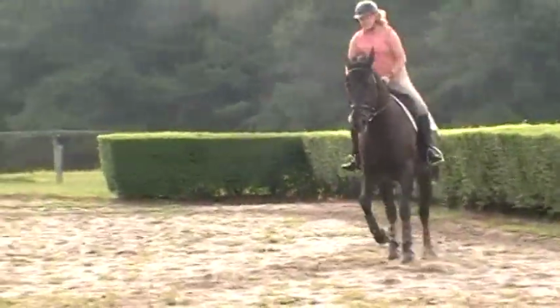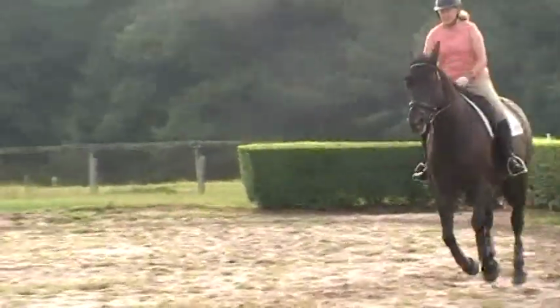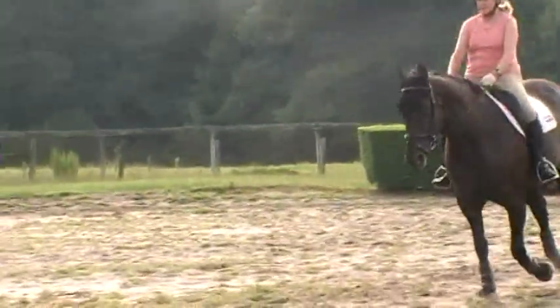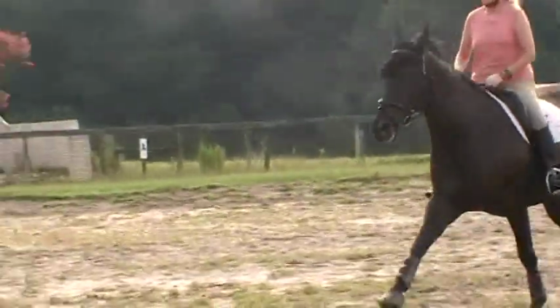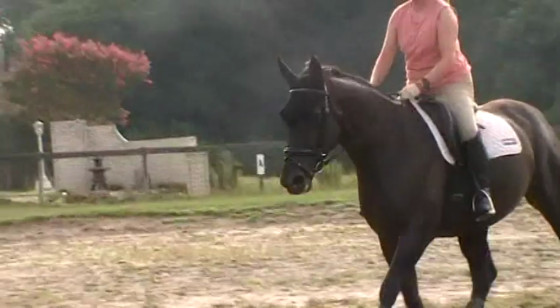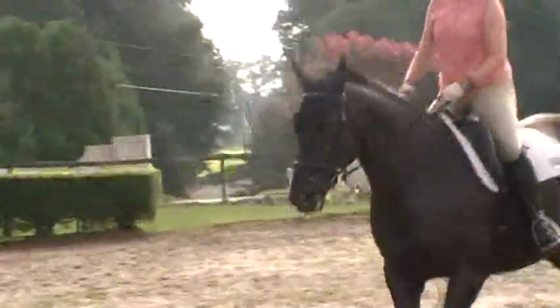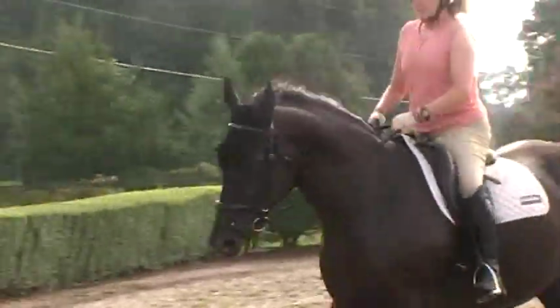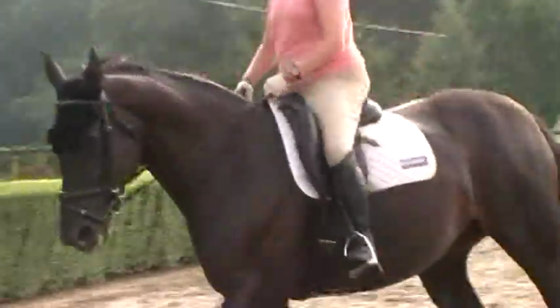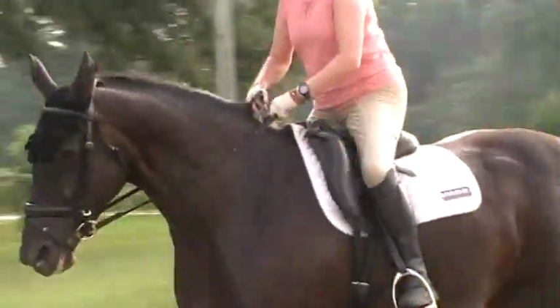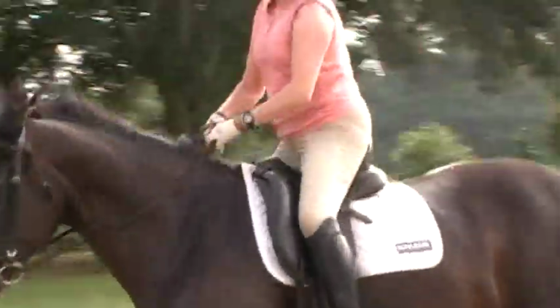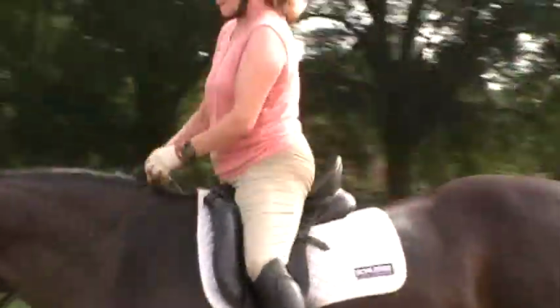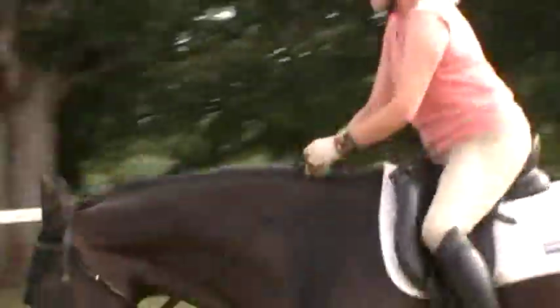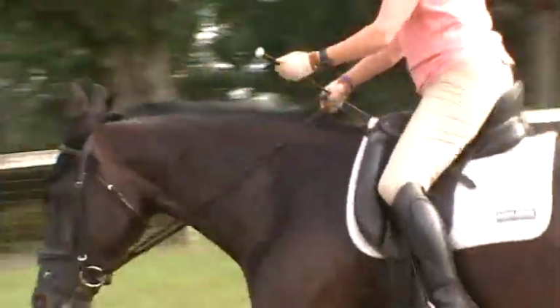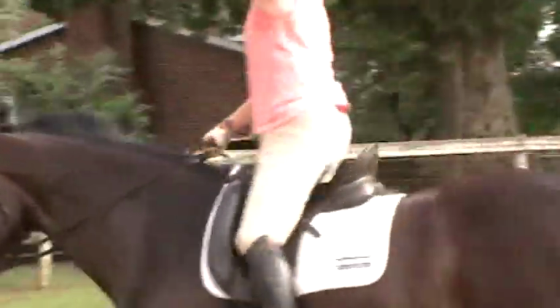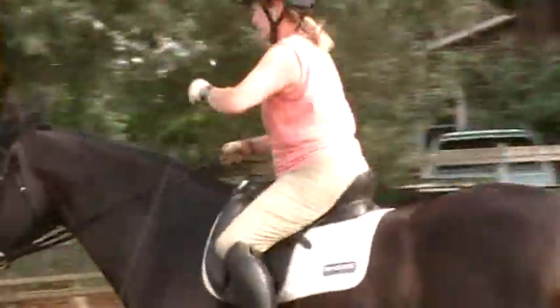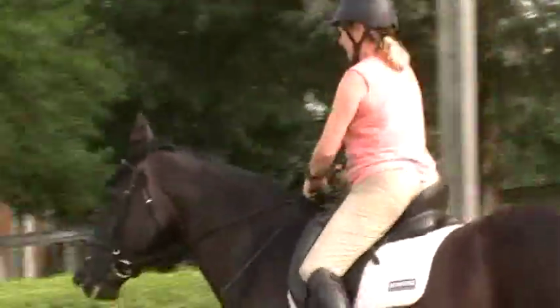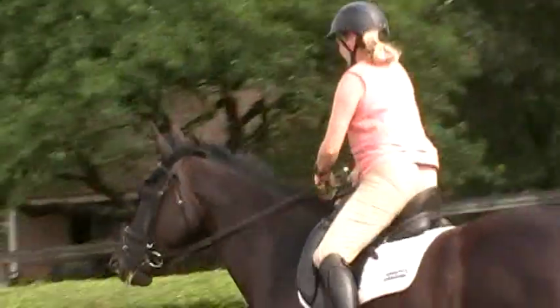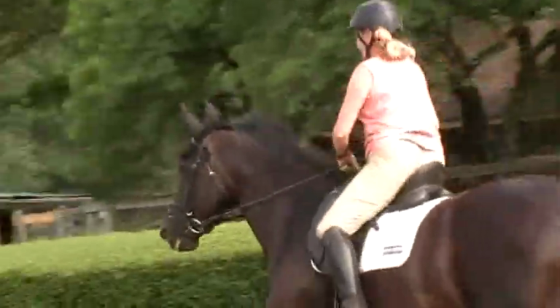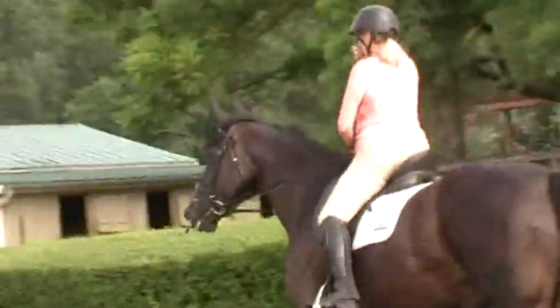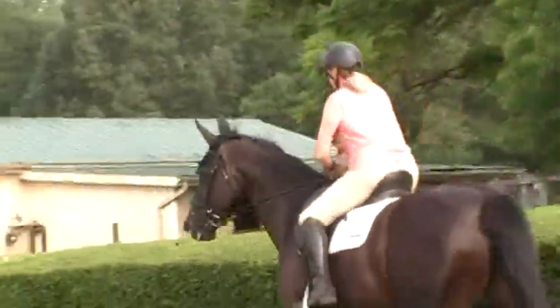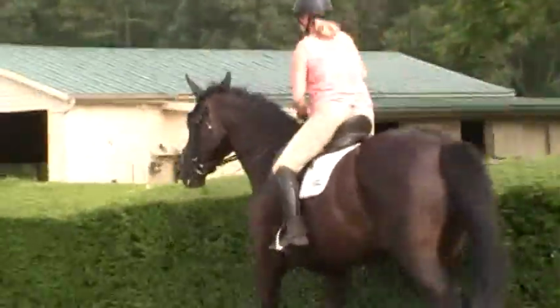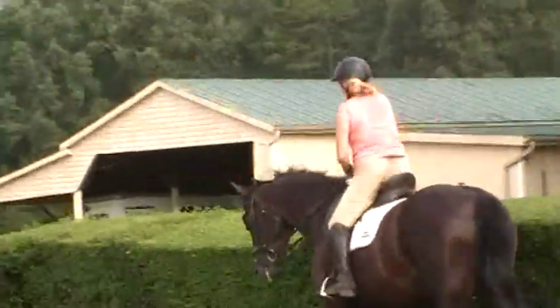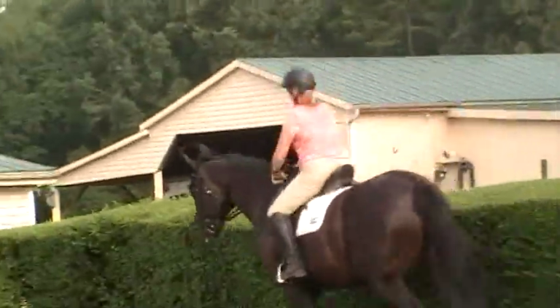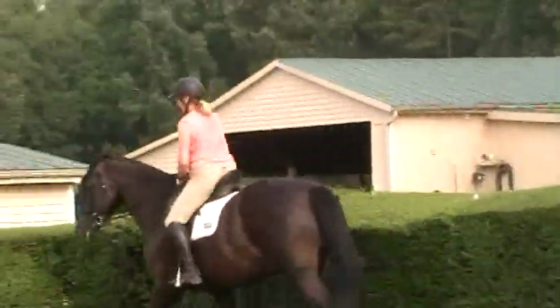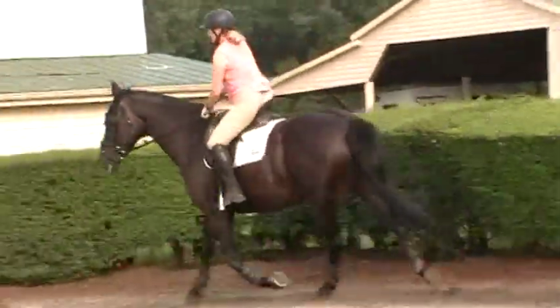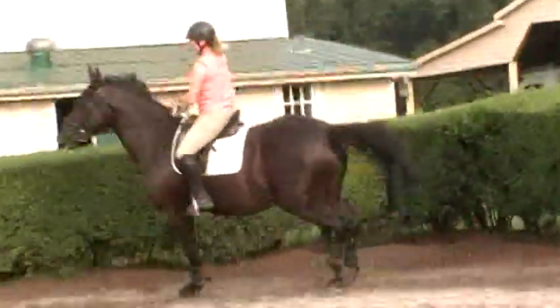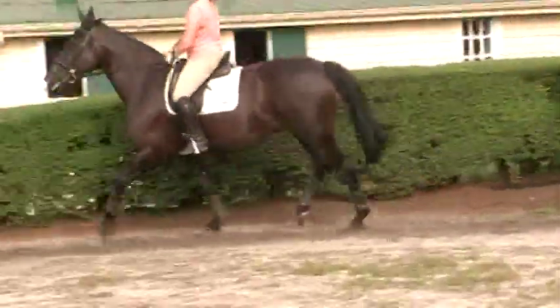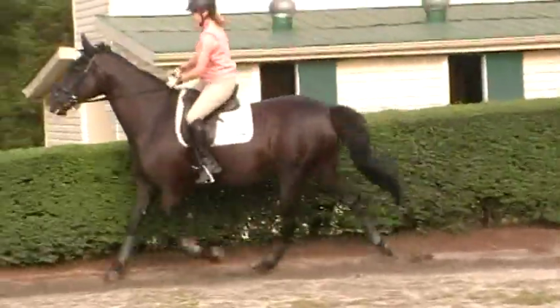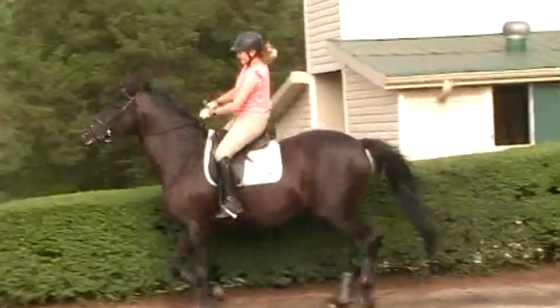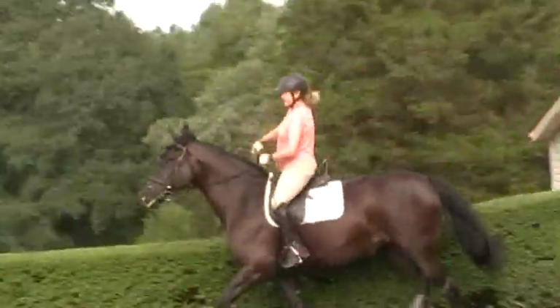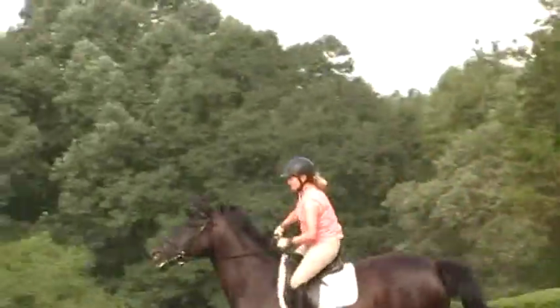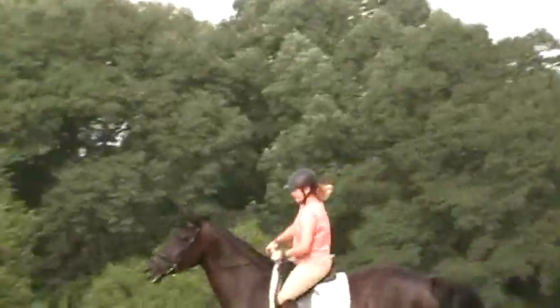Good, good! Take your time. Check your hands right away. Everything is good. Just keep checking — that's your whole purpose for this warm-up. The warm-up is to connect the horse and the rider. We're using it to watch your hands.